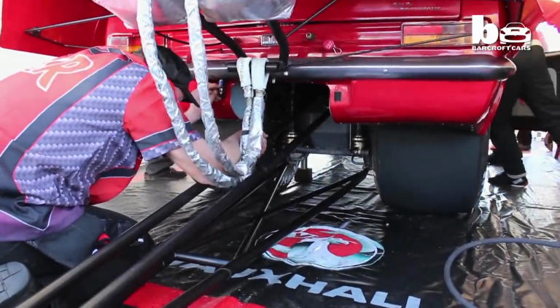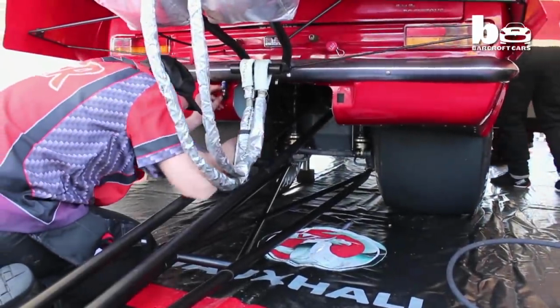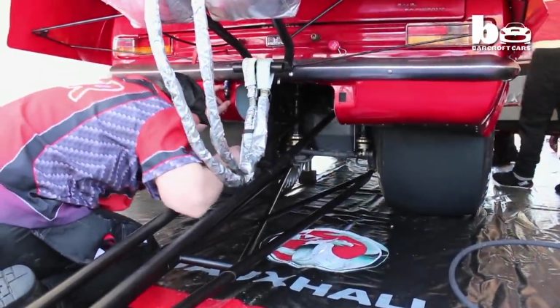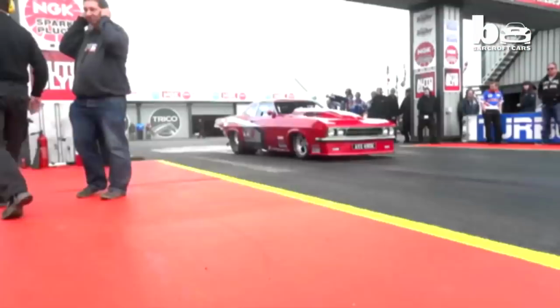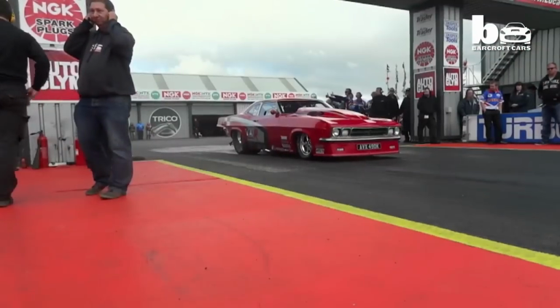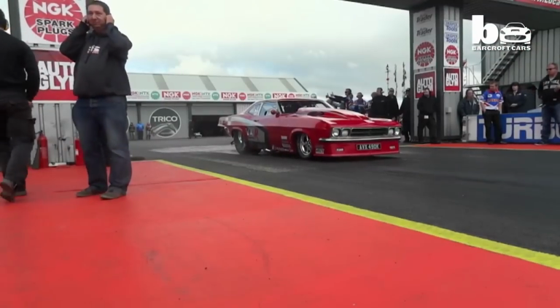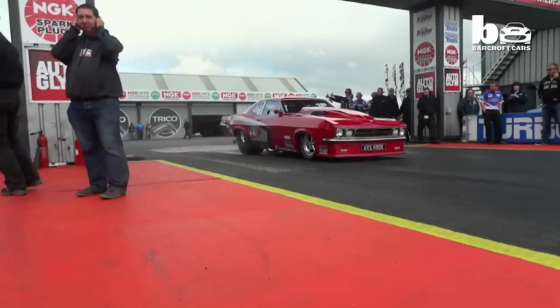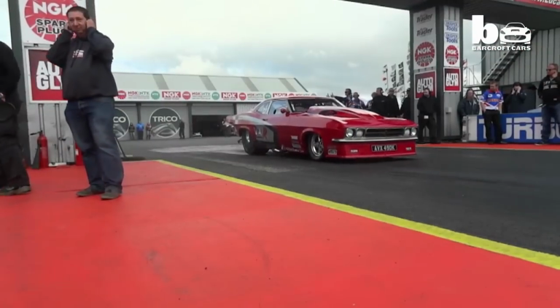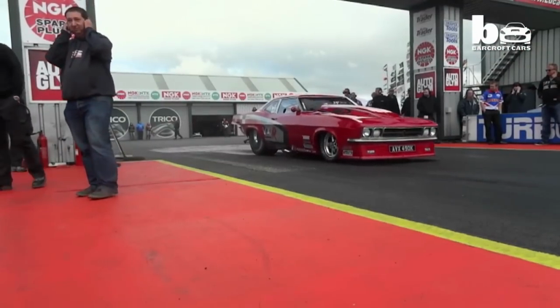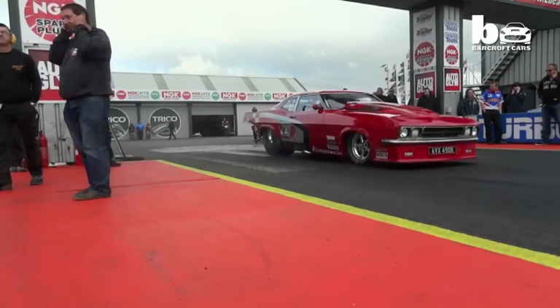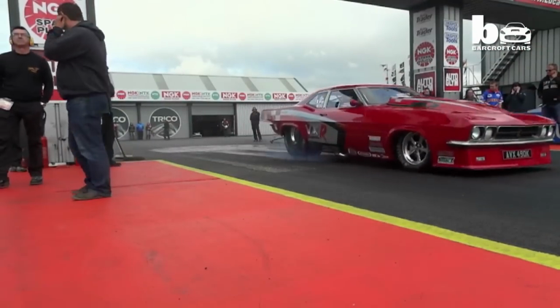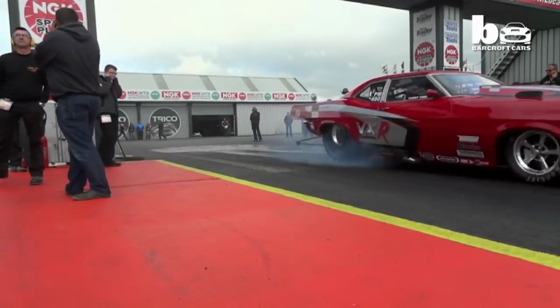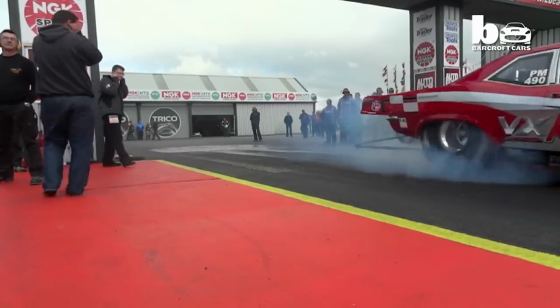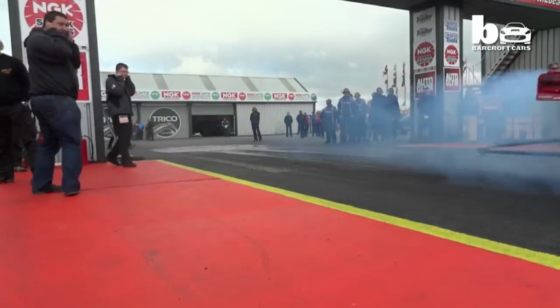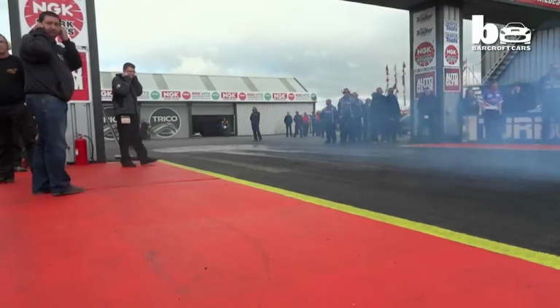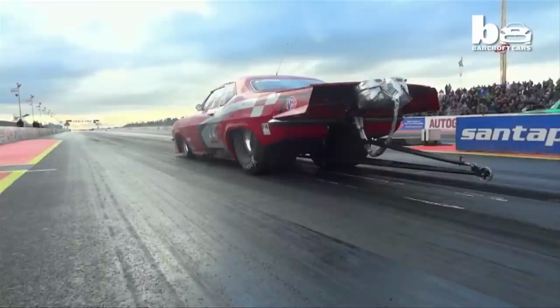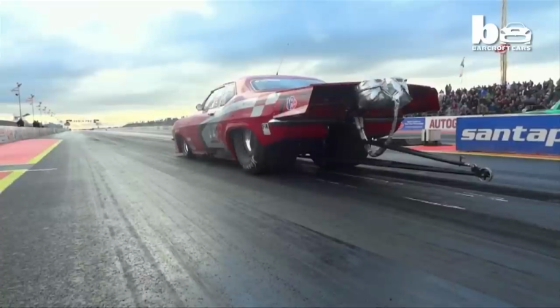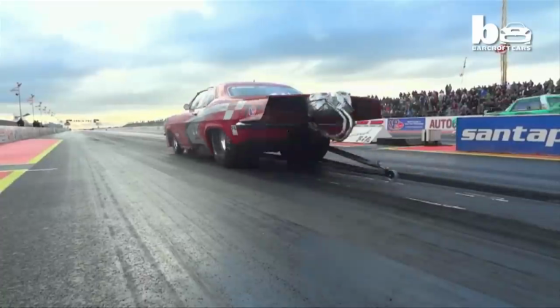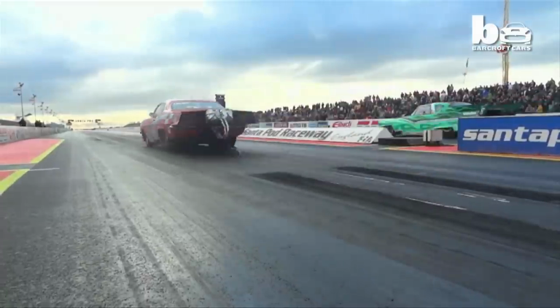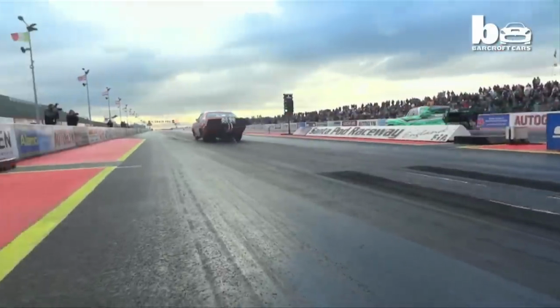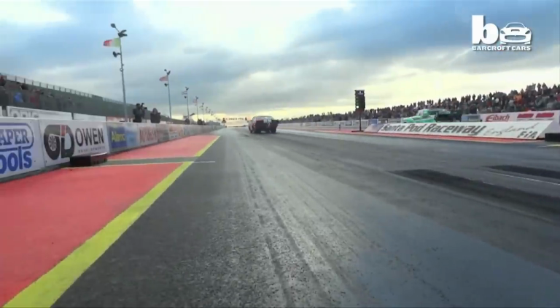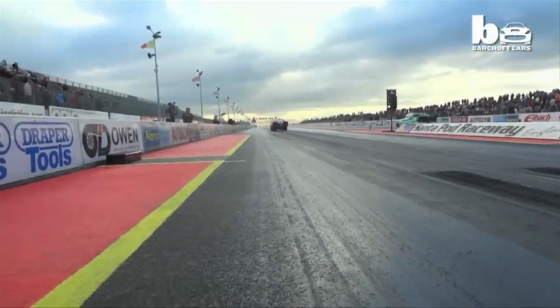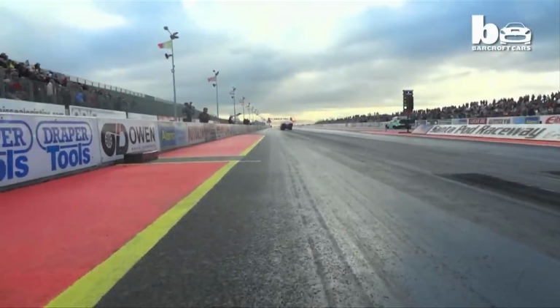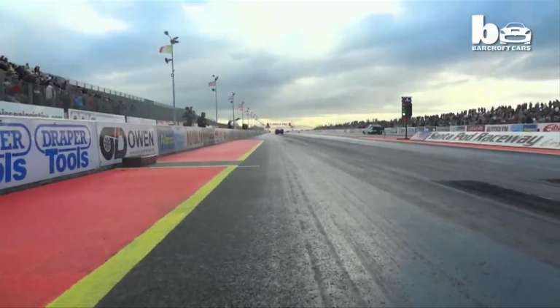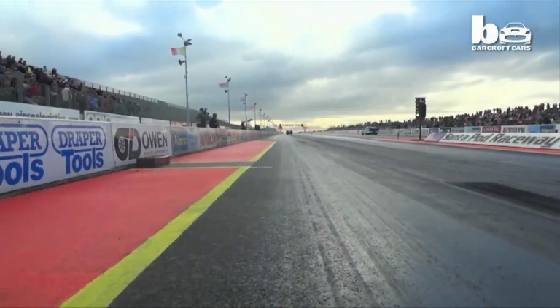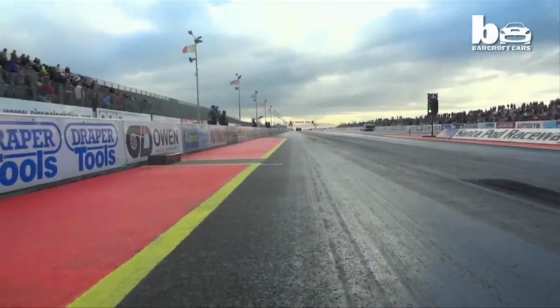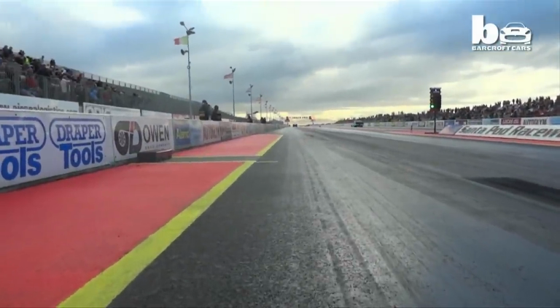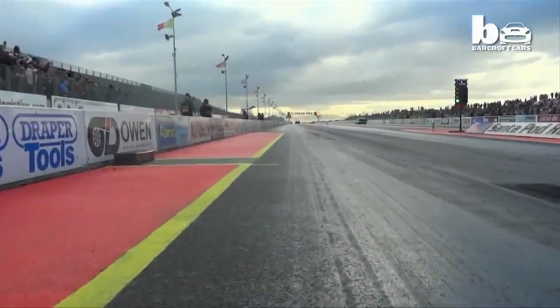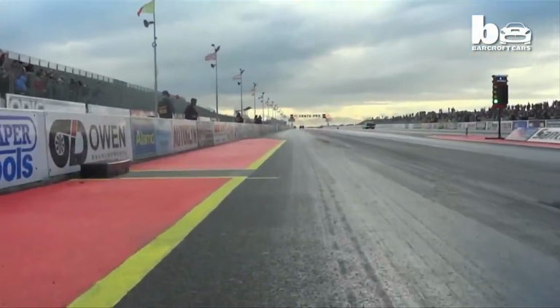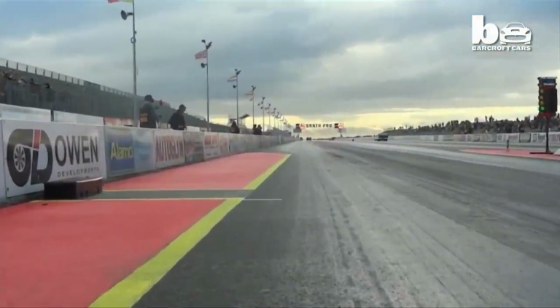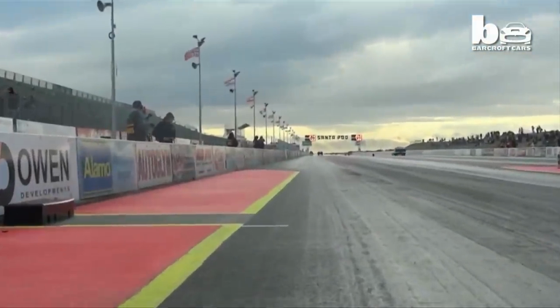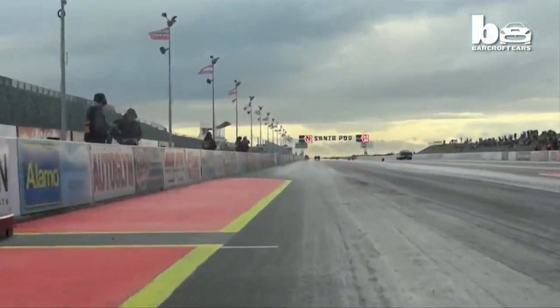Andy's efforts were once again paid back when, at the Santa Pod Raceway in Bedfordshire, the 53-year-old broke his own speed record by covering a quarter of a mile in just 6.4 seconds.